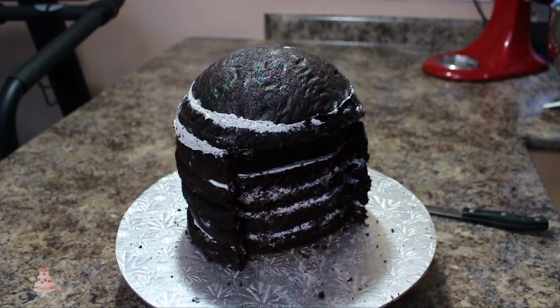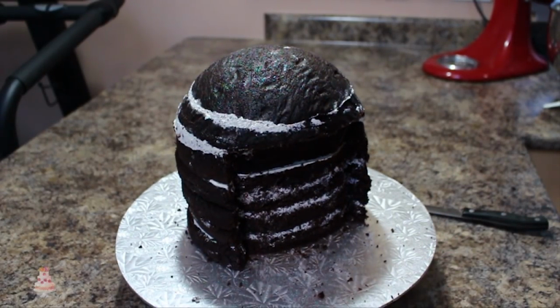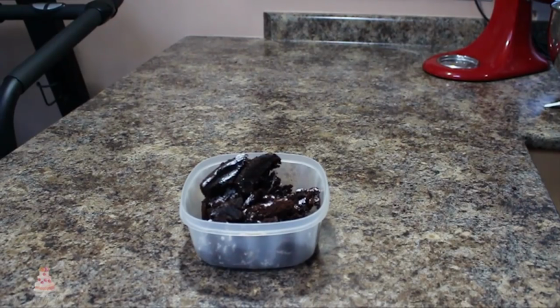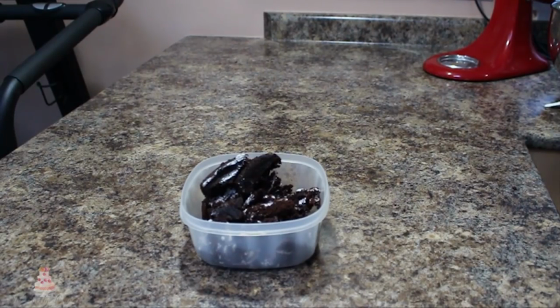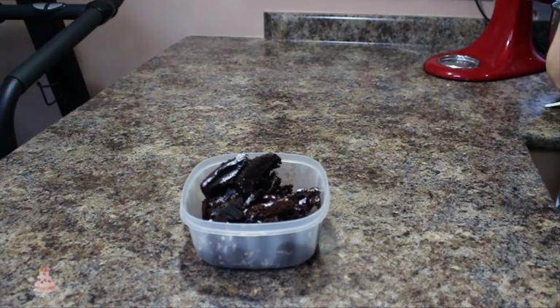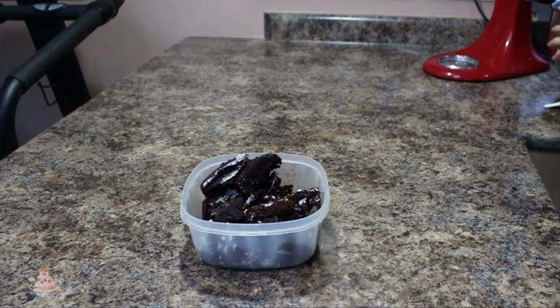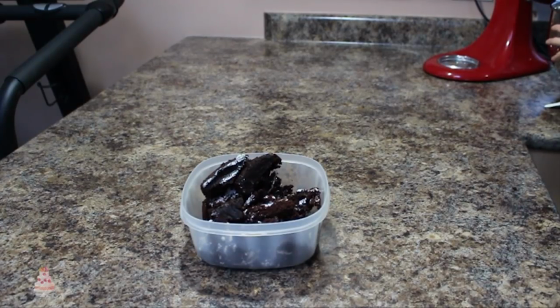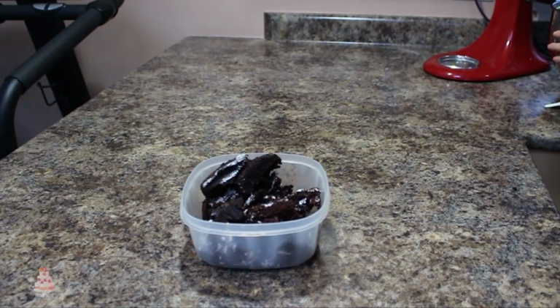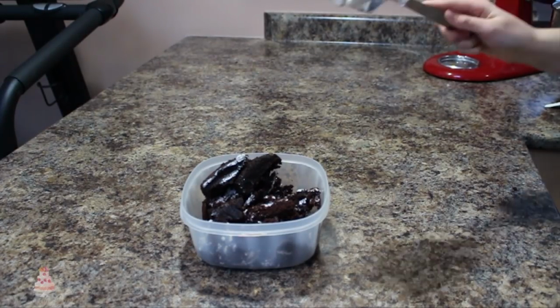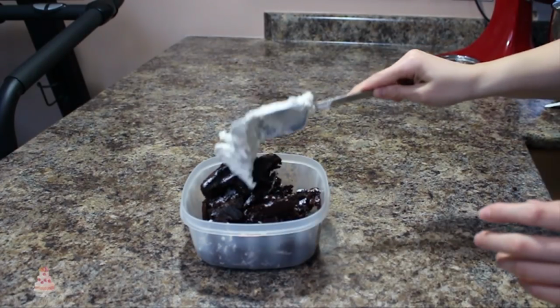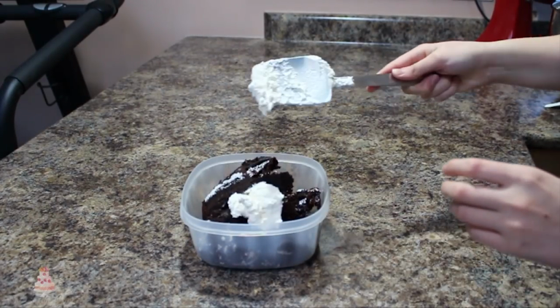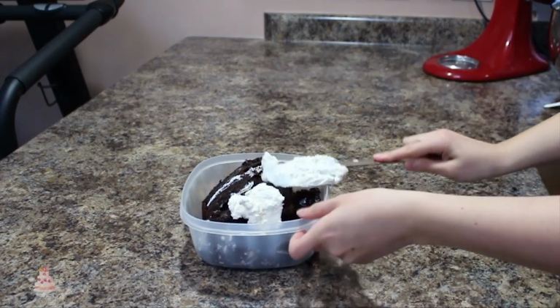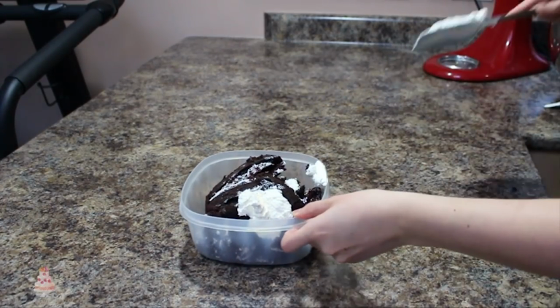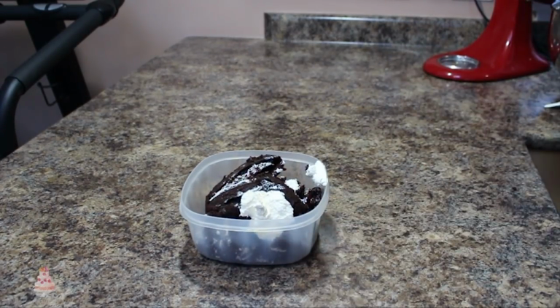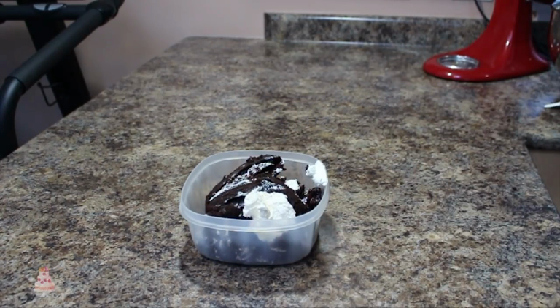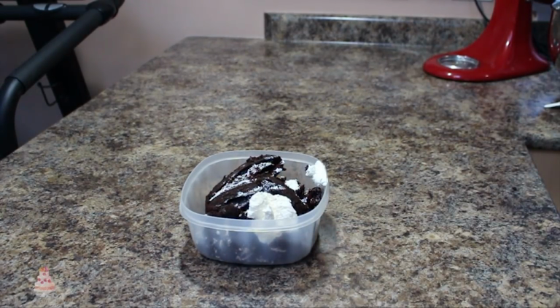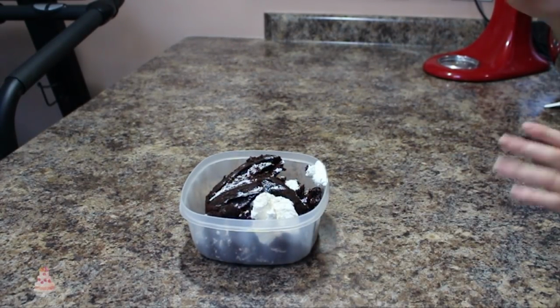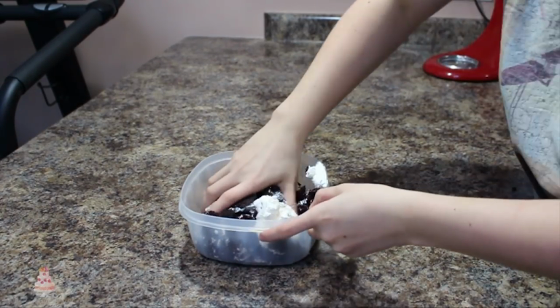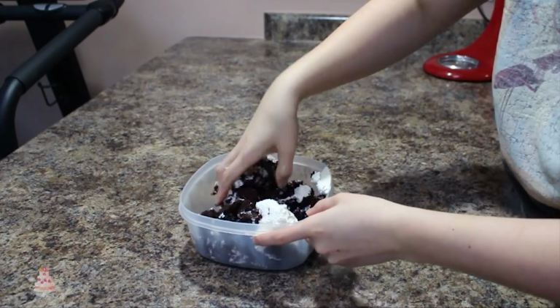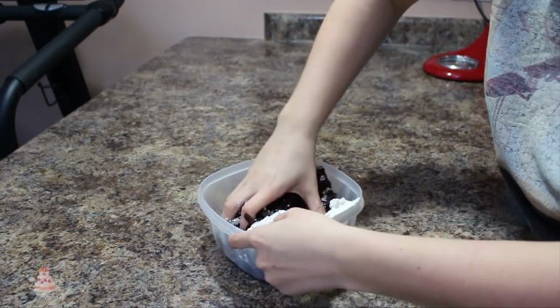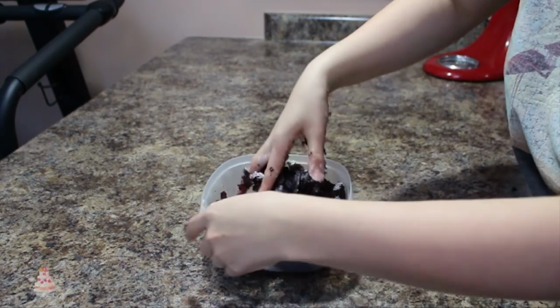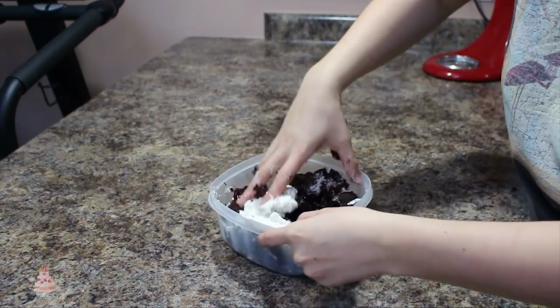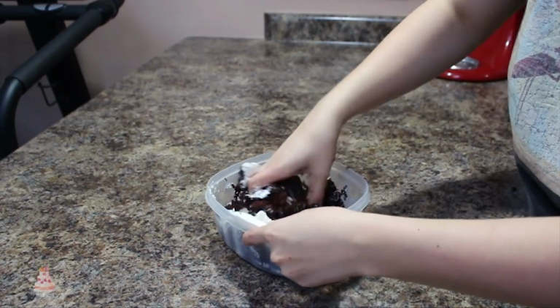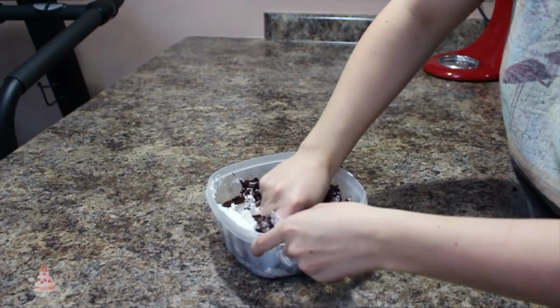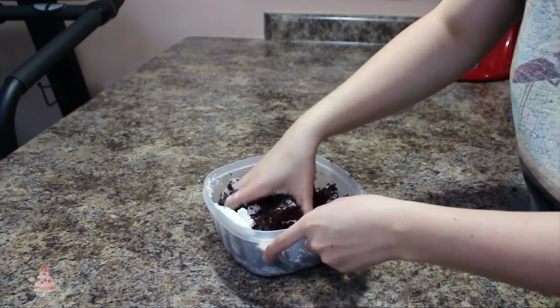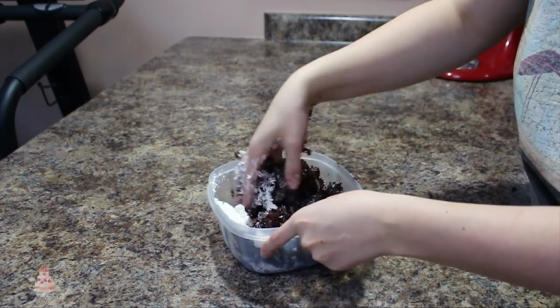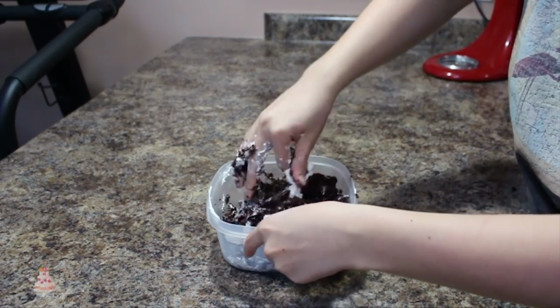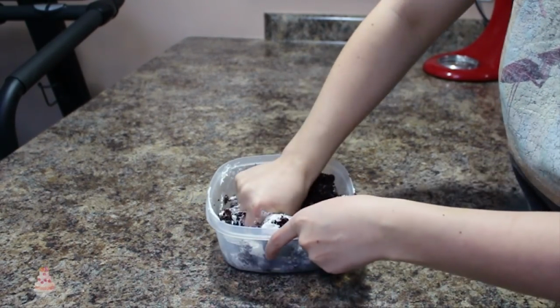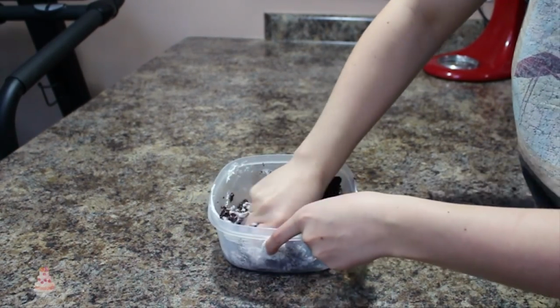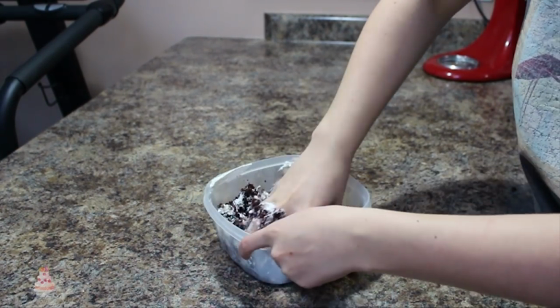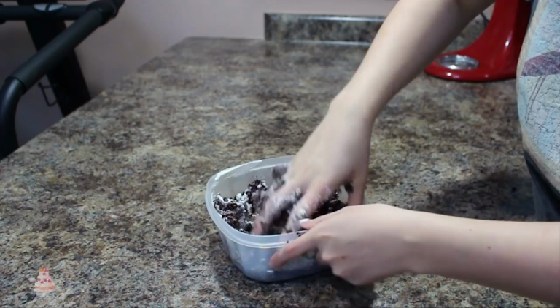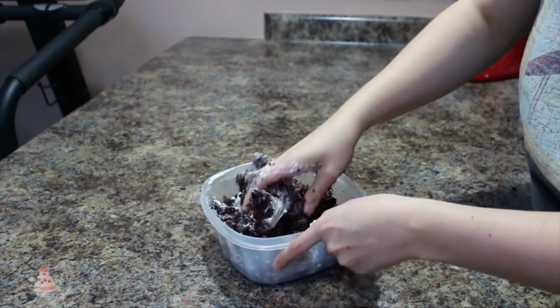All of the cake scraps that I'm cutting away I am placing in a bowl — I'm not throwing those away because I'm going to be using those. Once I was happy with the shape of the cake I set that aside and moved on to my cake scraps.